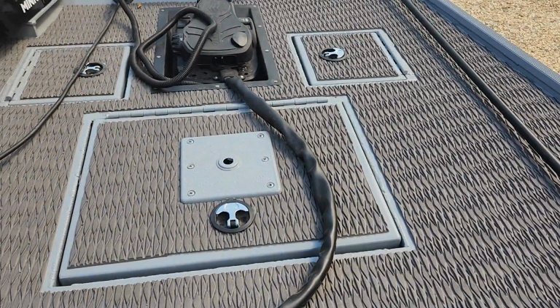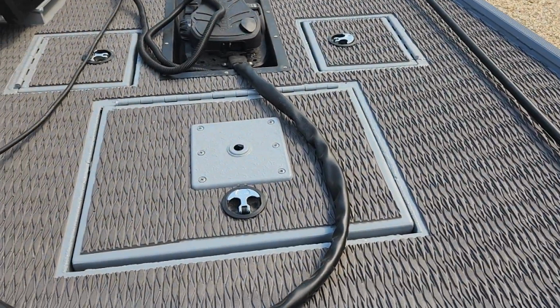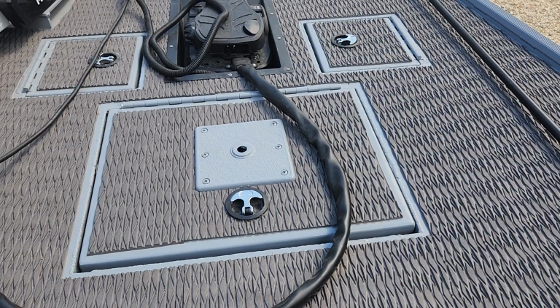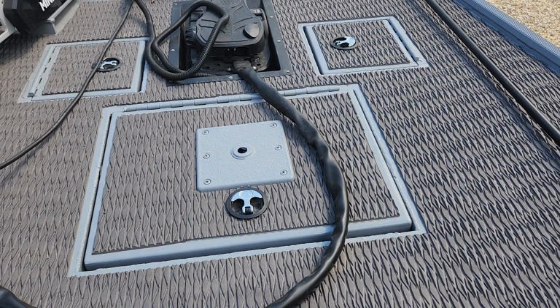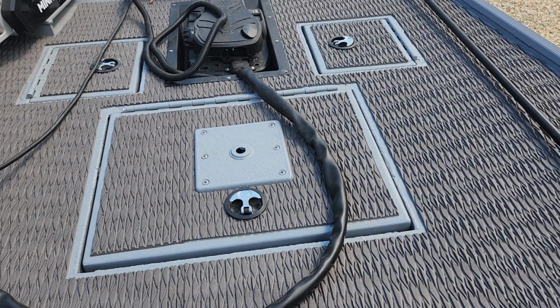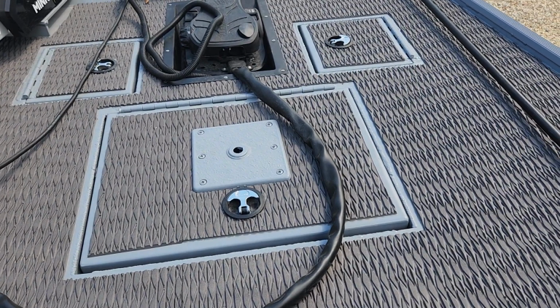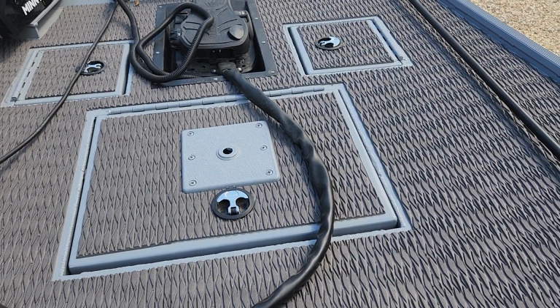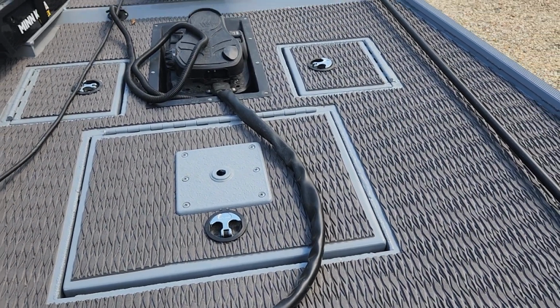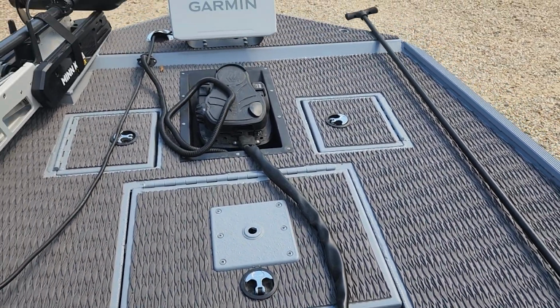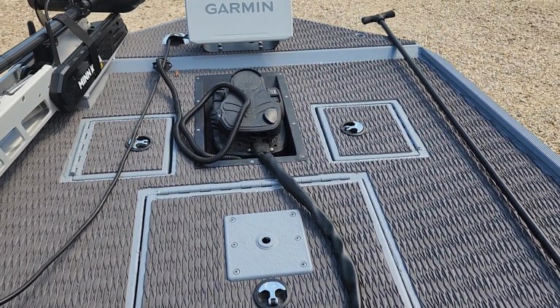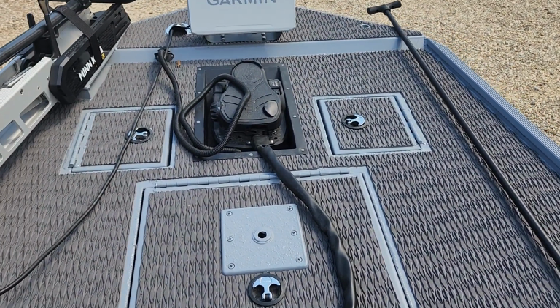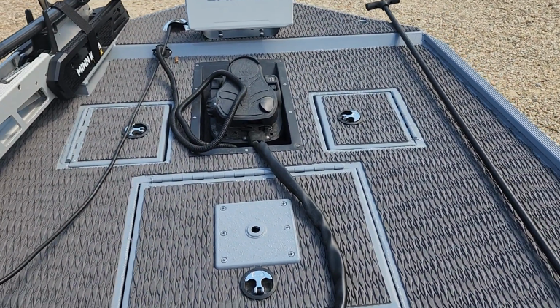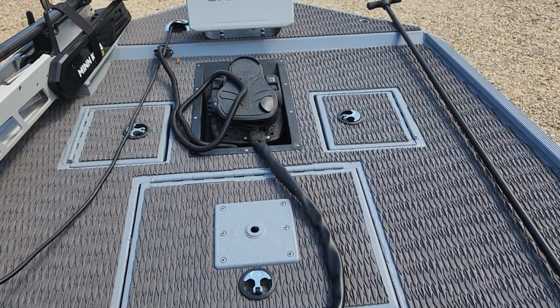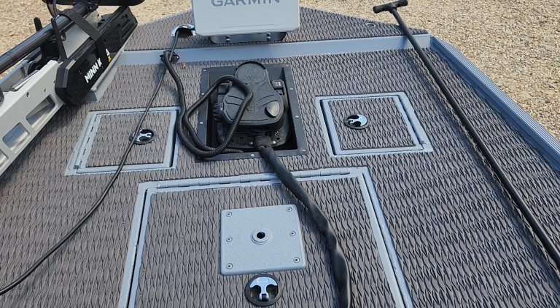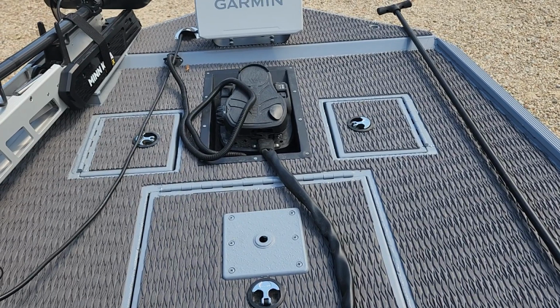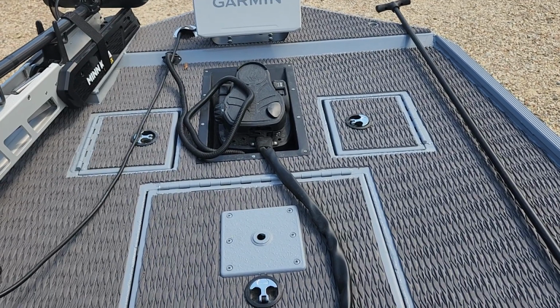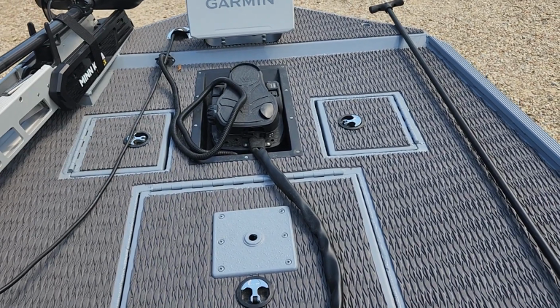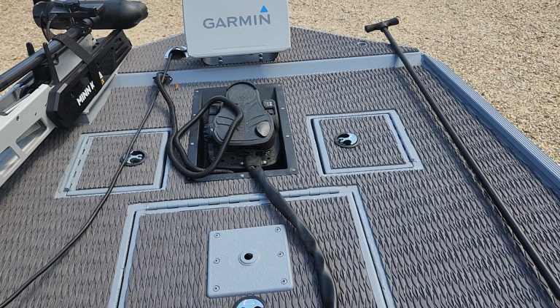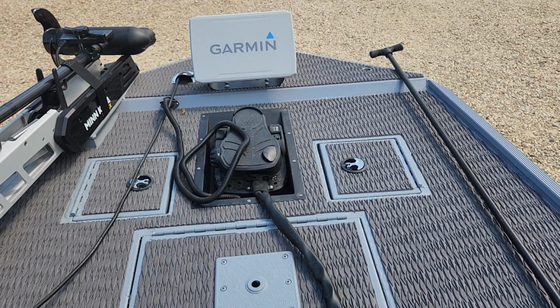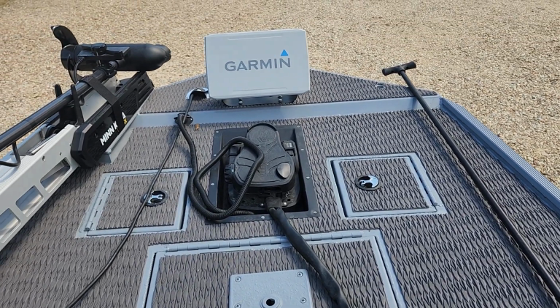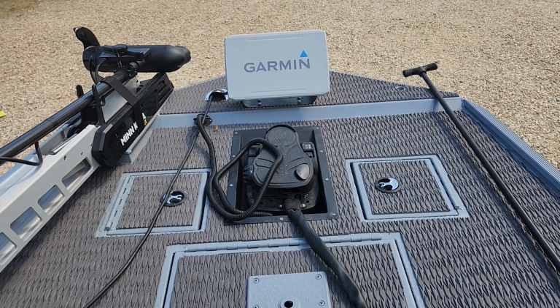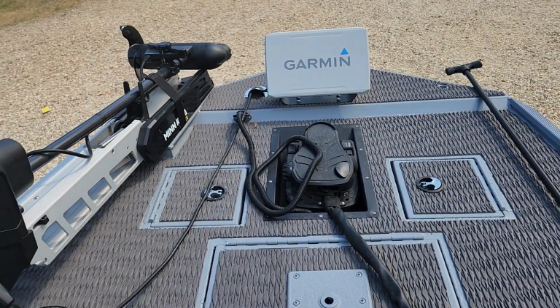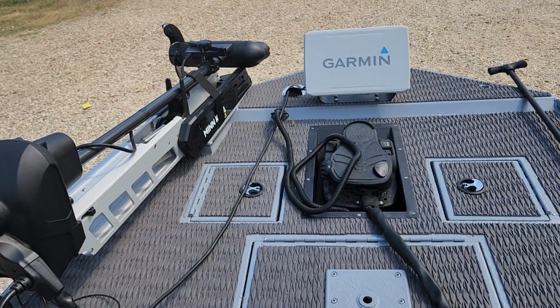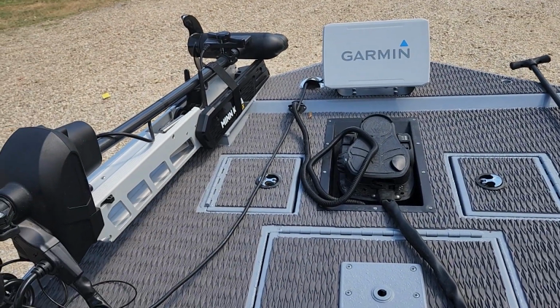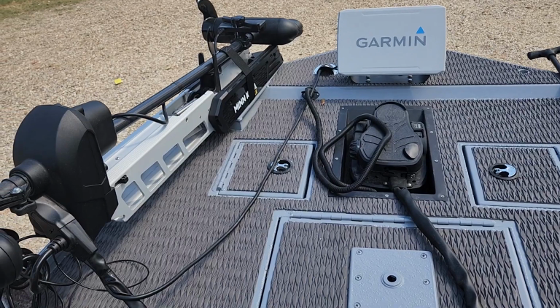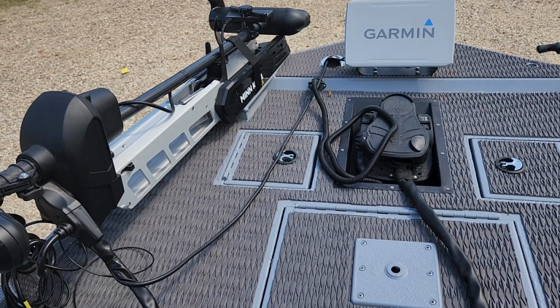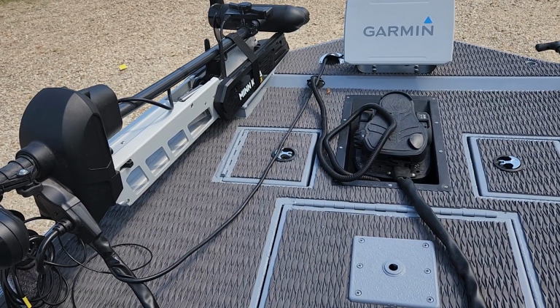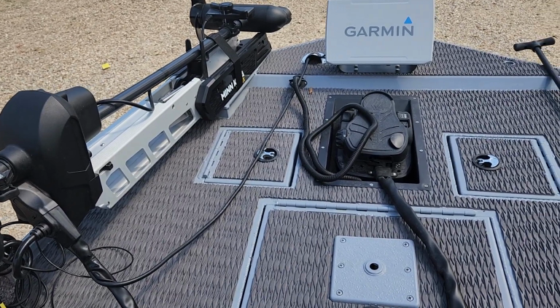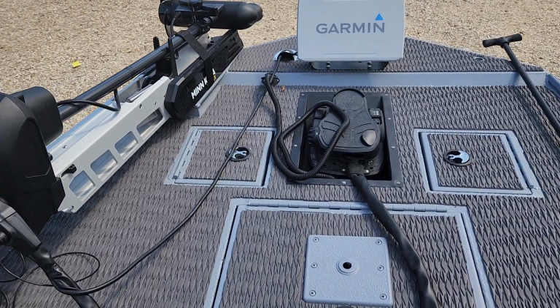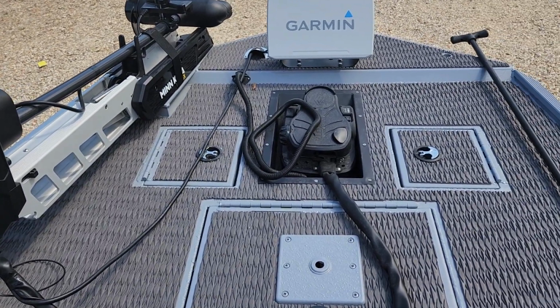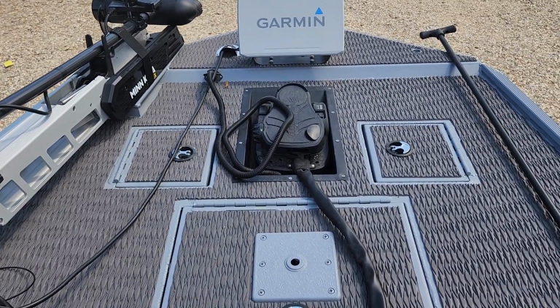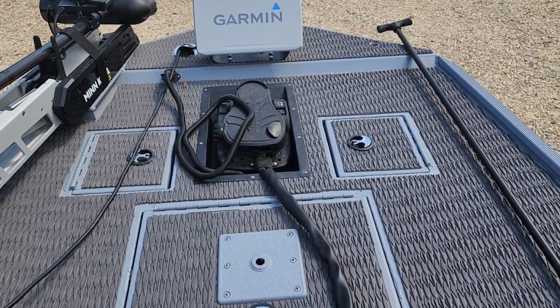There's another storage area right there for life jackets and throw cushions. He's got a couple of batteries in there for his trolling motor, a recessed trolling motor foot tray, and a couple of day boxes up there. He's got a nice Garmin unit with LiveScope Plus and an Ultrex trolling motor — he did it right.